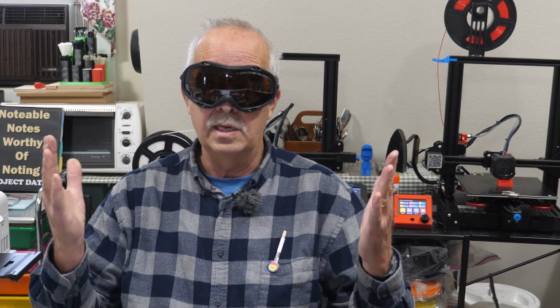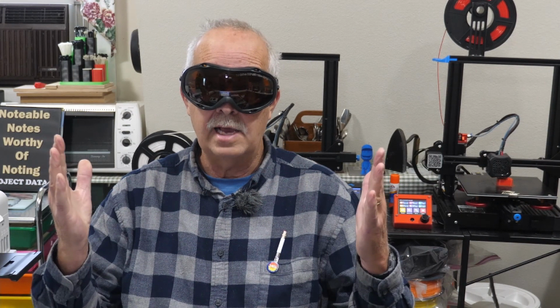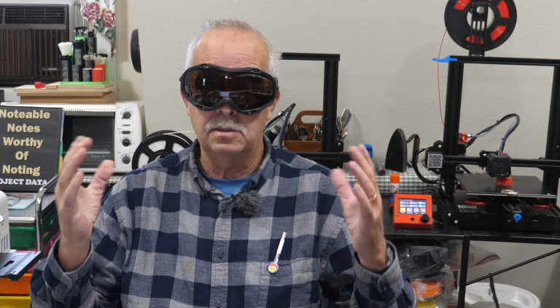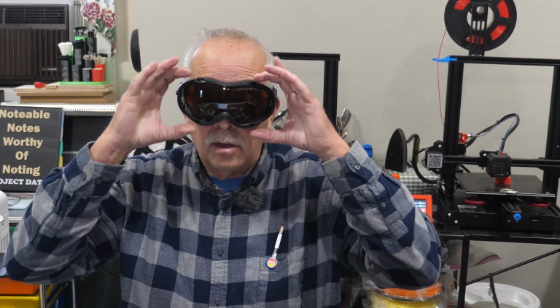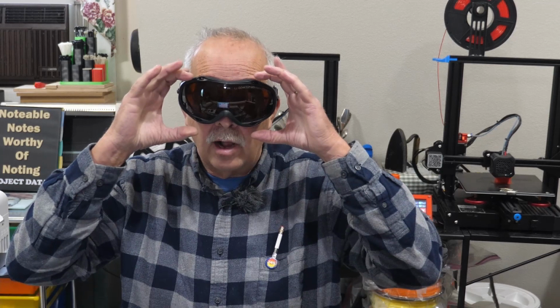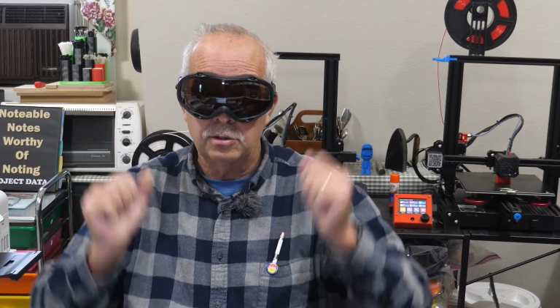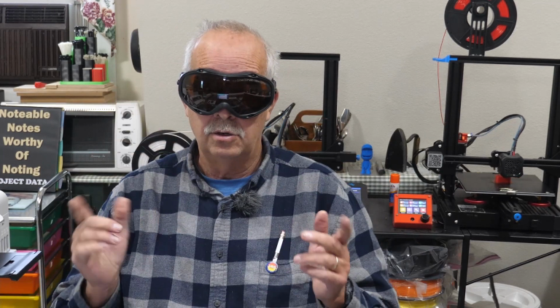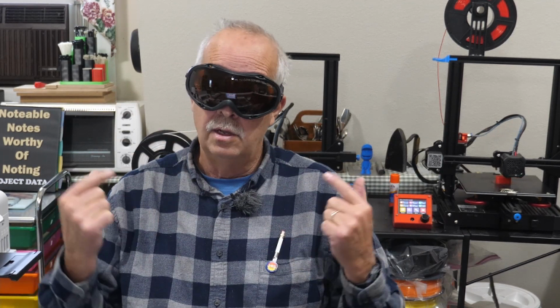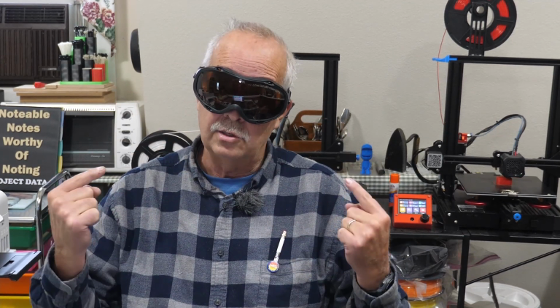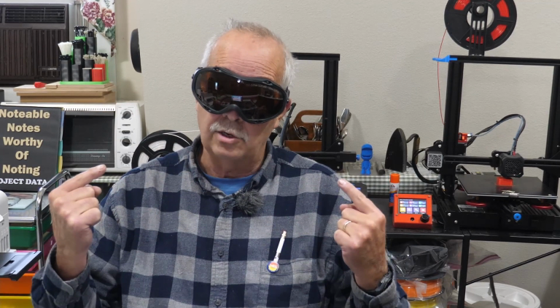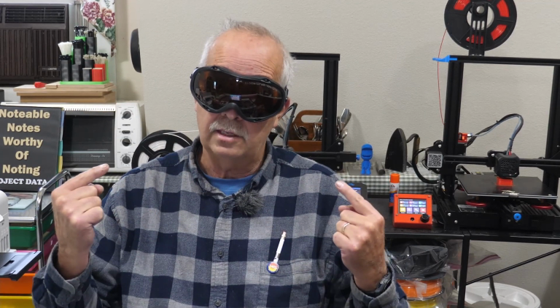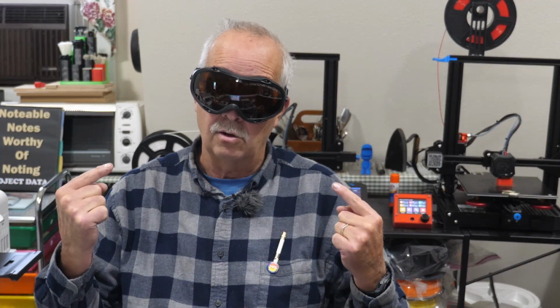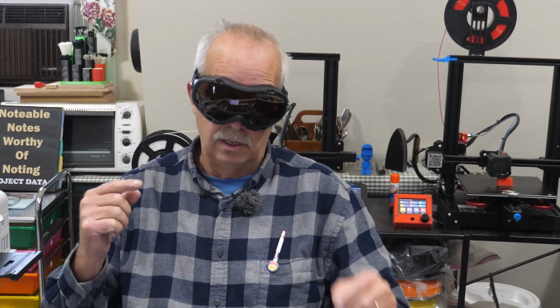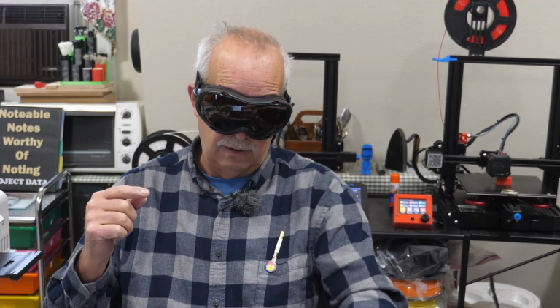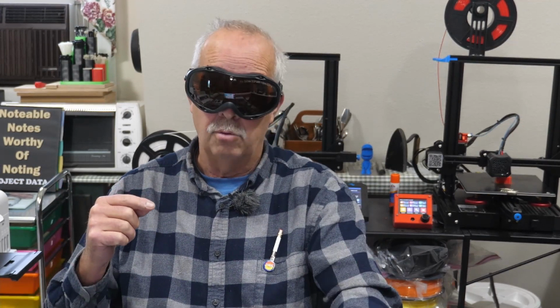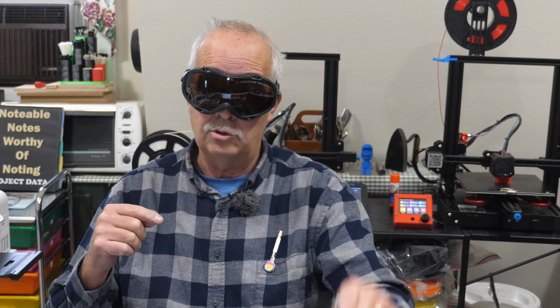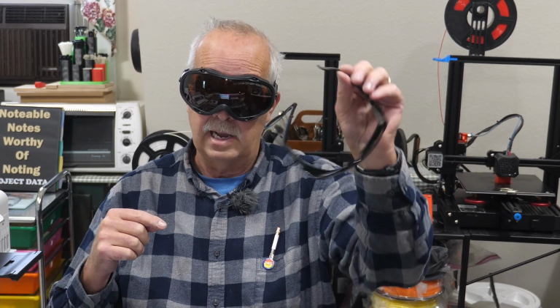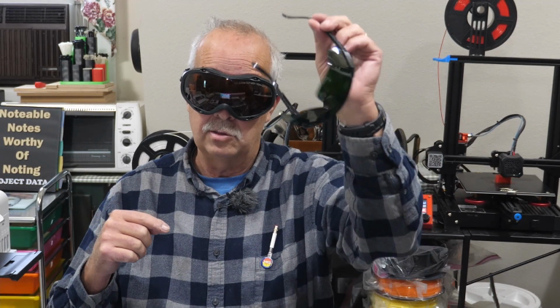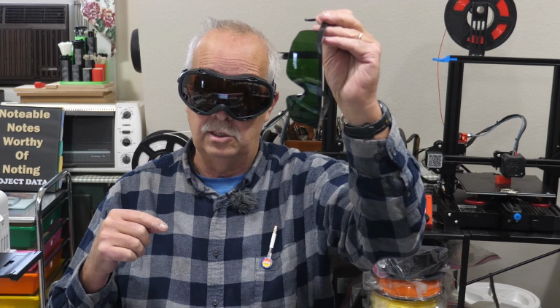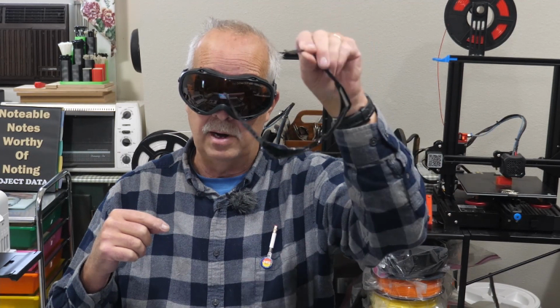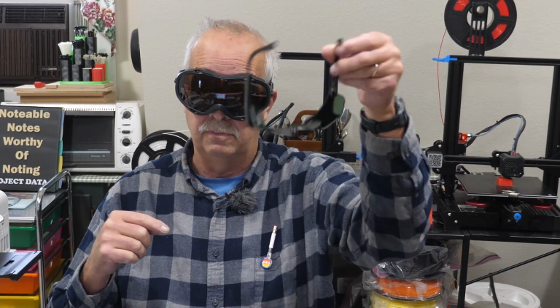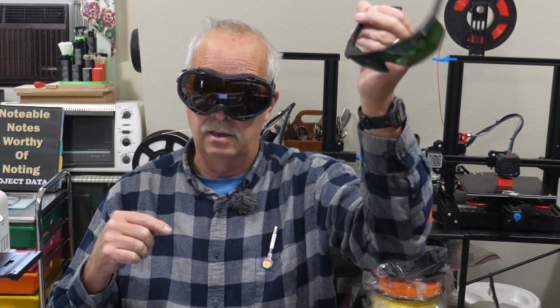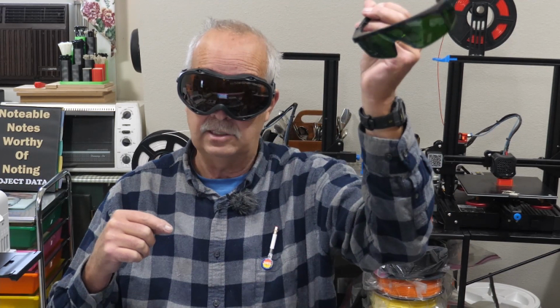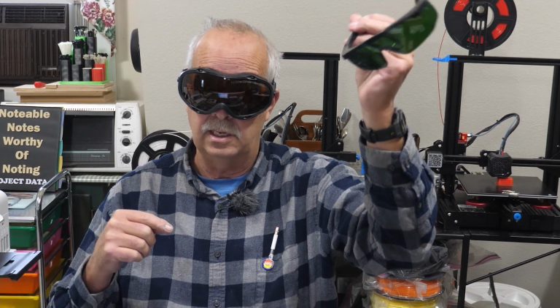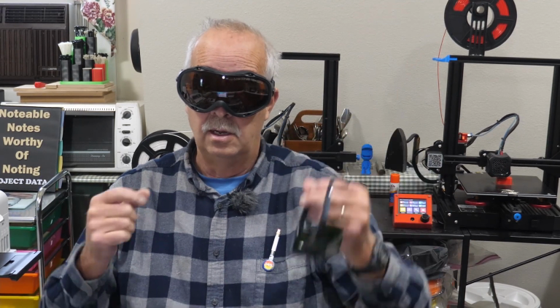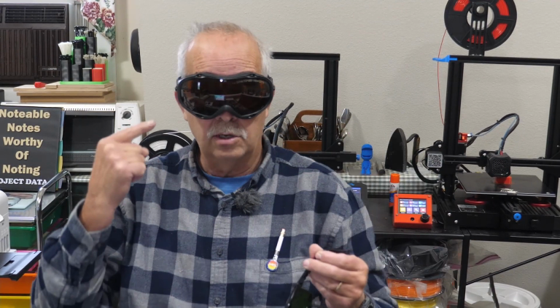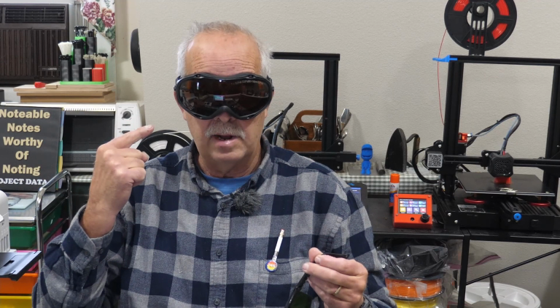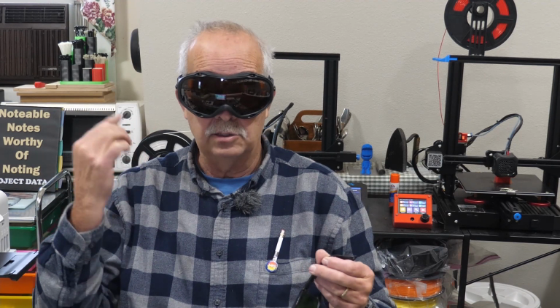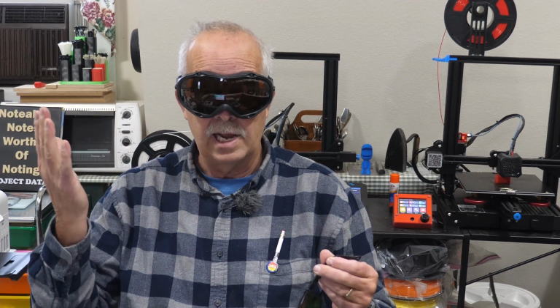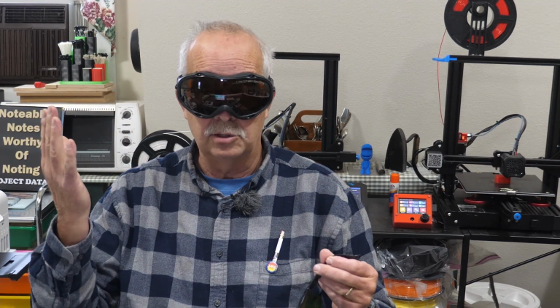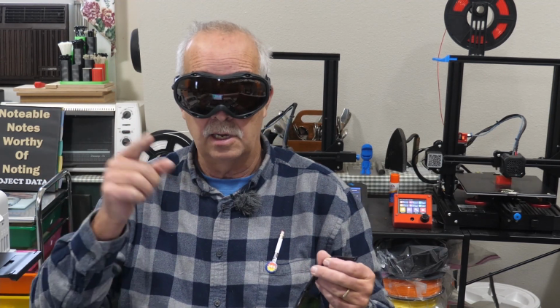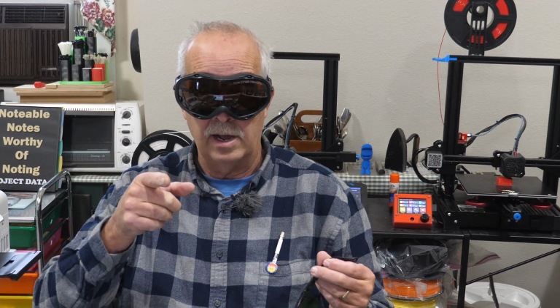Whiskey glasses? Beer goggles? No. These are laser protective goggles. If you bought a laser, you probably got one of these little cheesy pairs of glasses with it. We're going to talk about these and why I use these coming up.